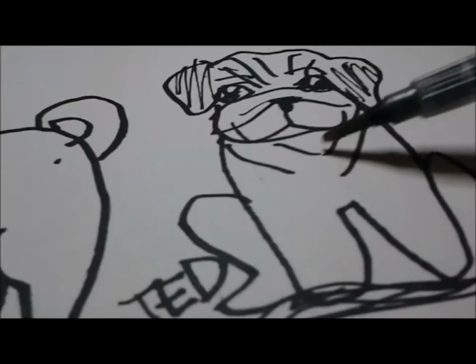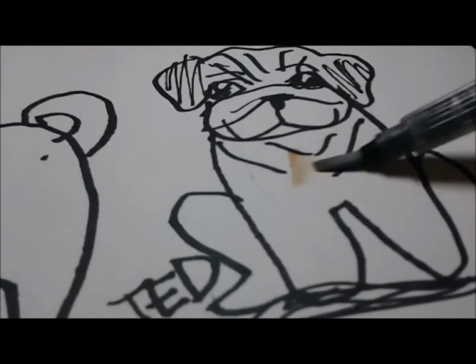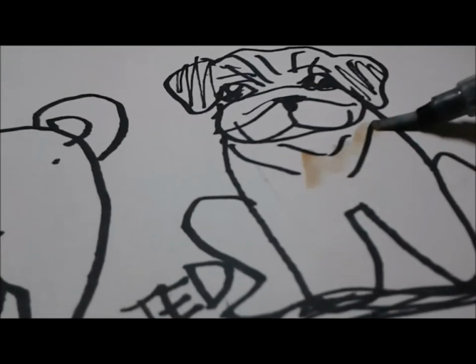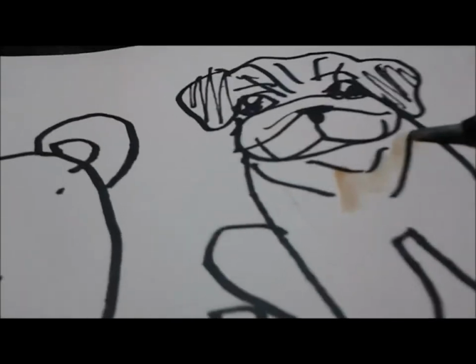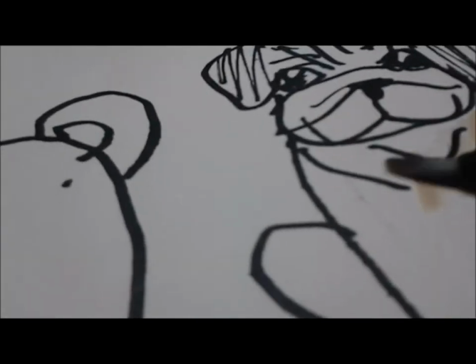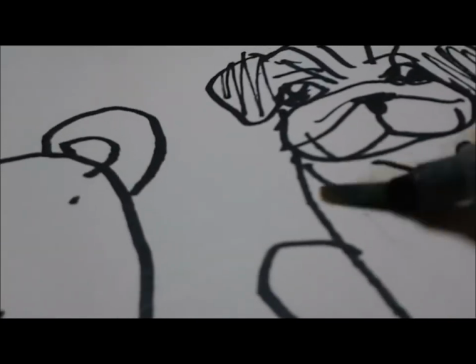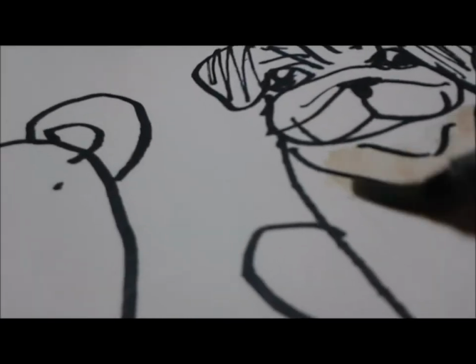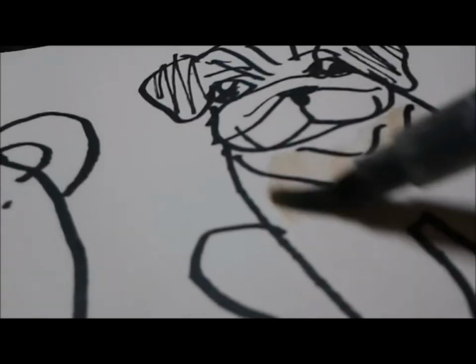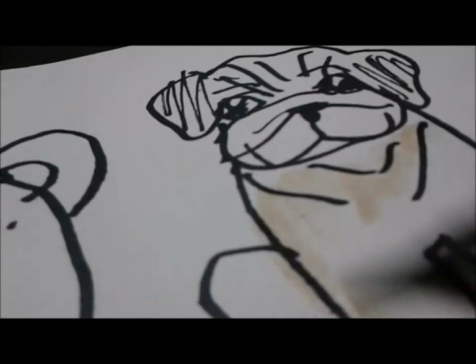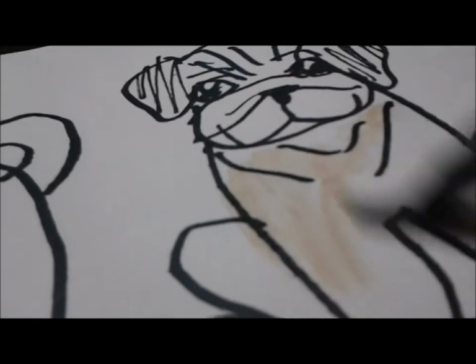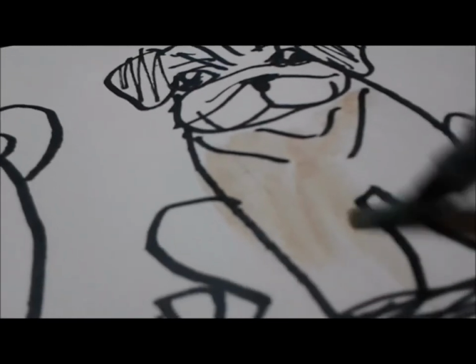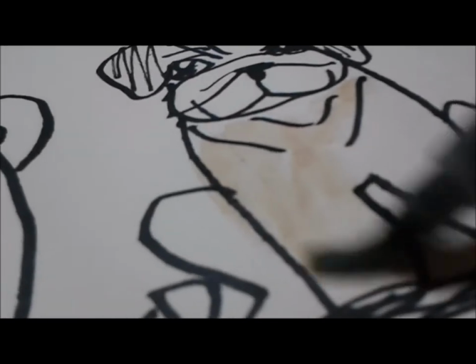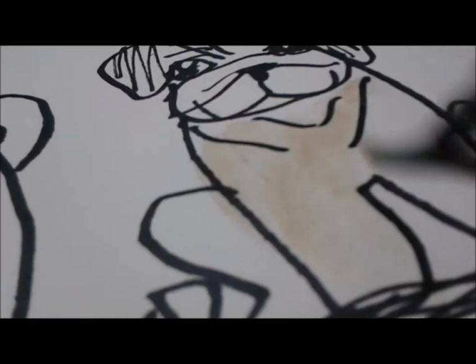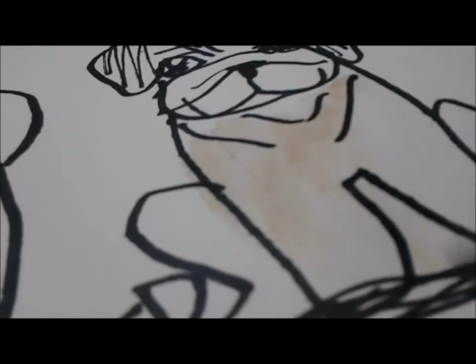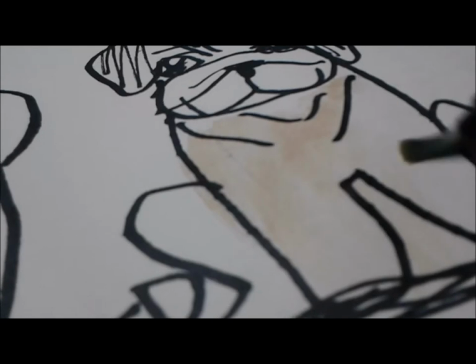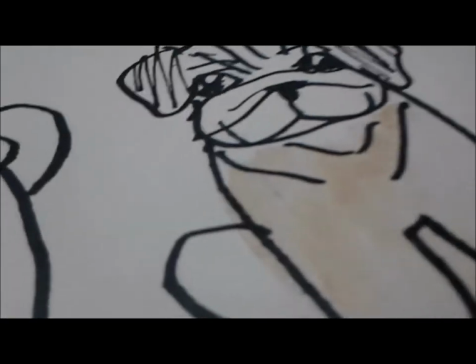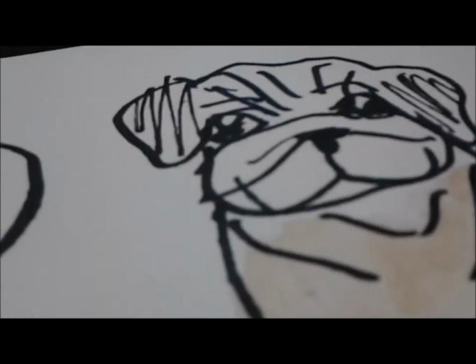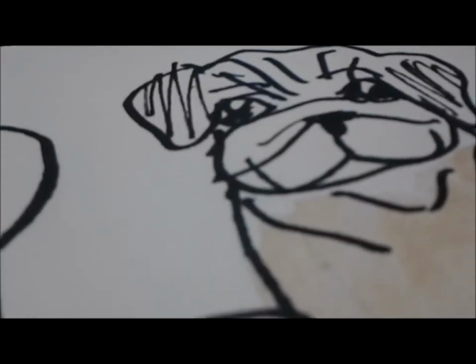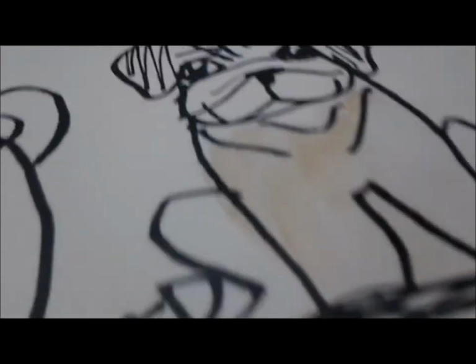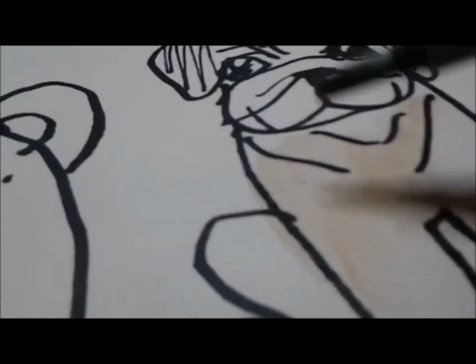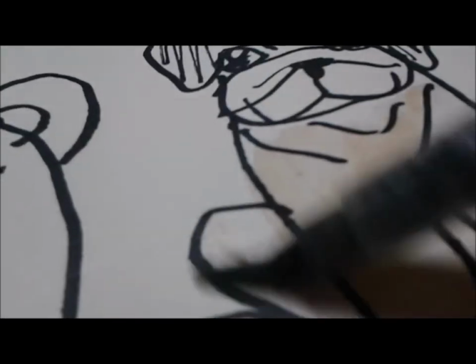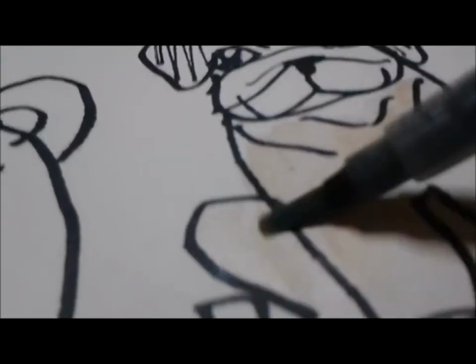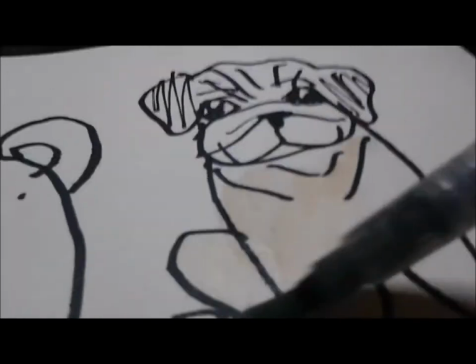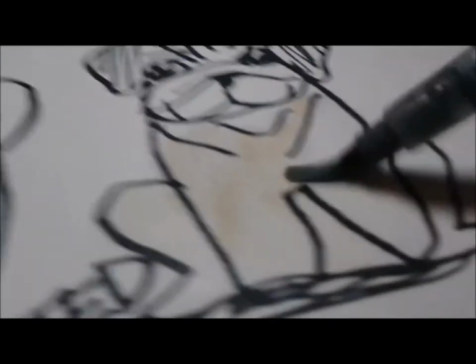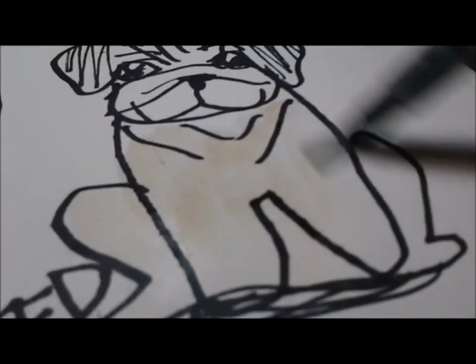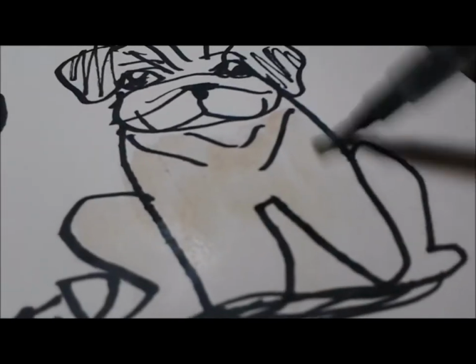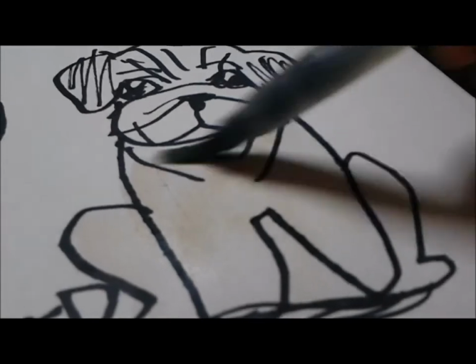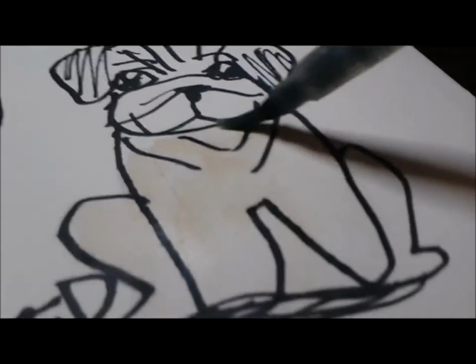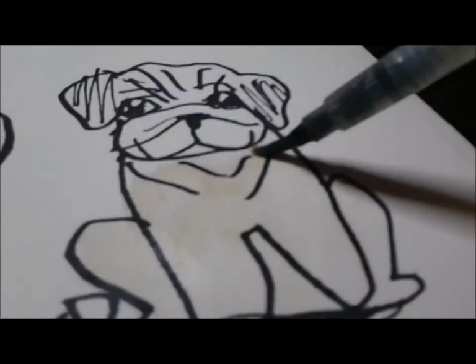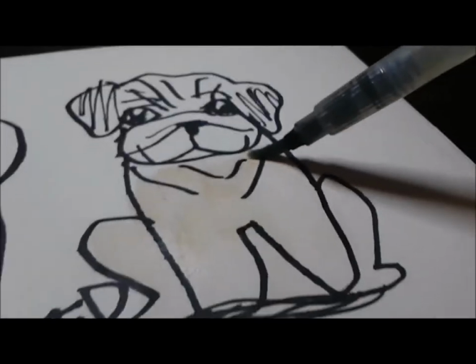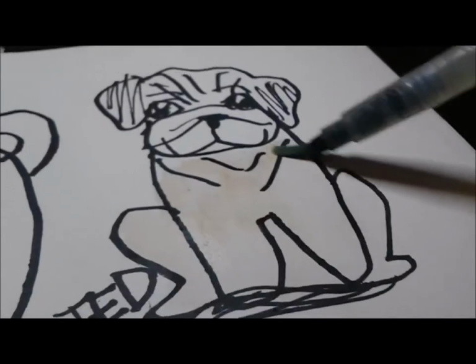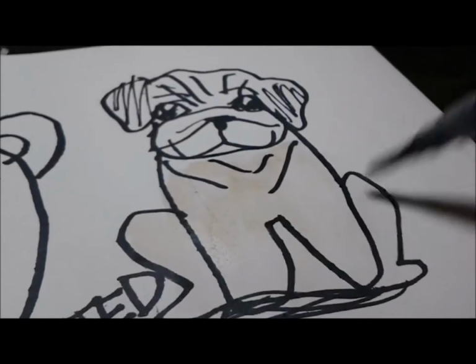I got some watercolors from Genie's art desk and I also used her brush for coloring. We're gonna color the pug in my color, which is fun!